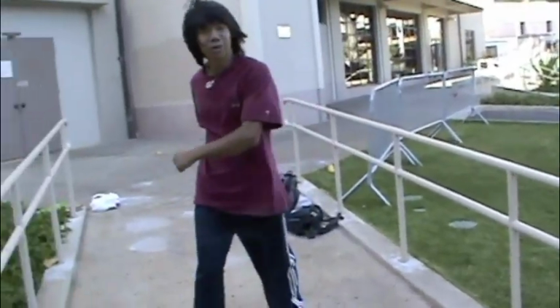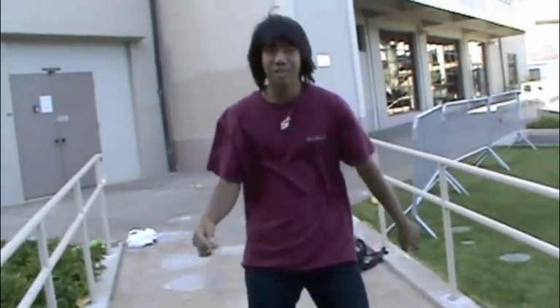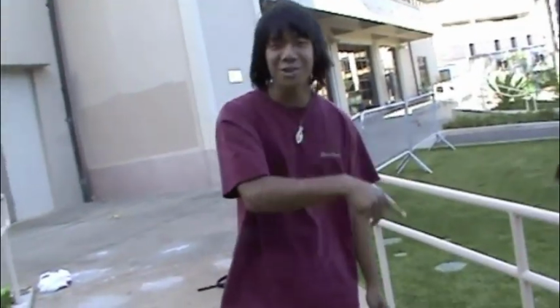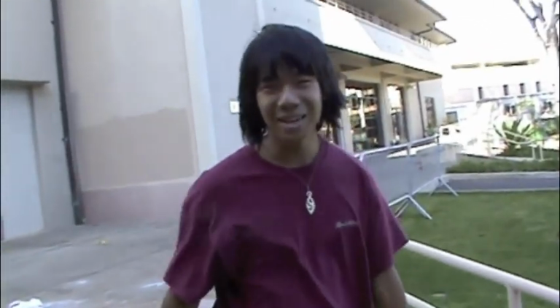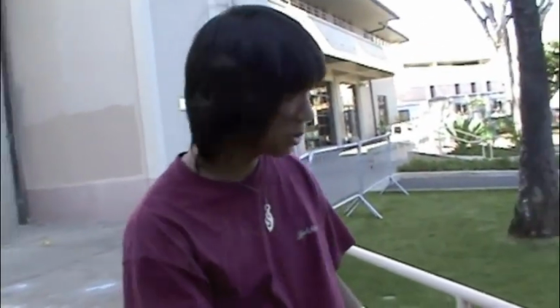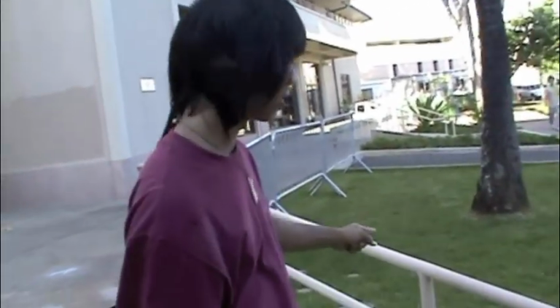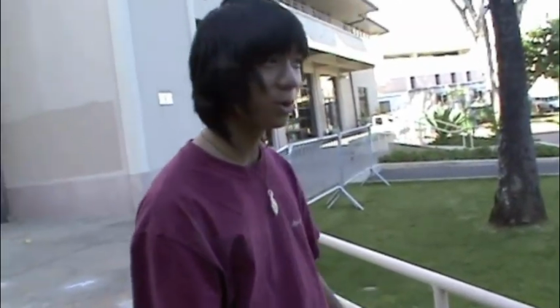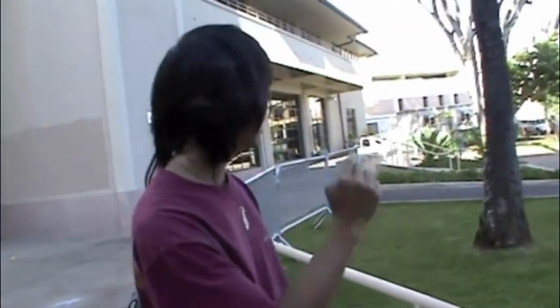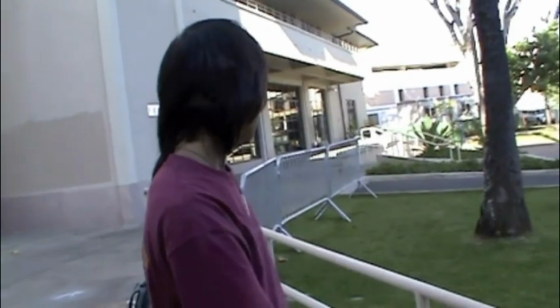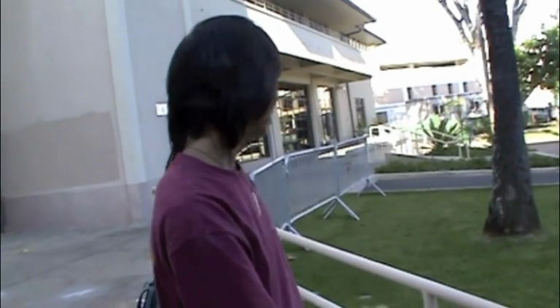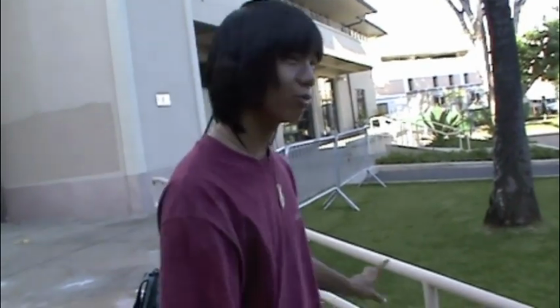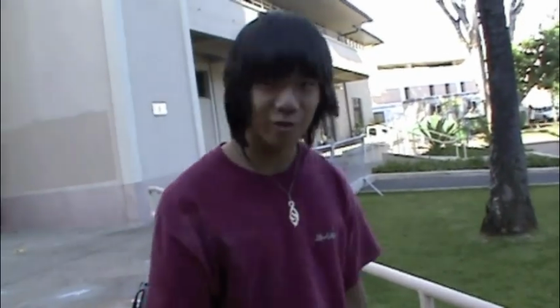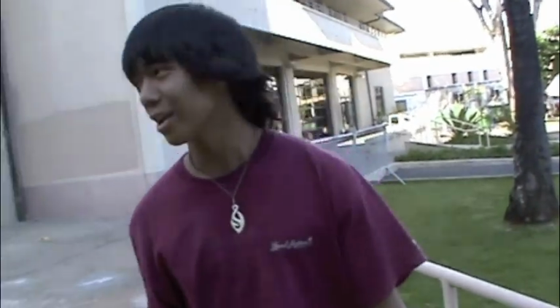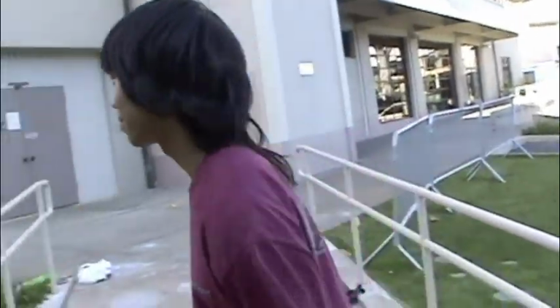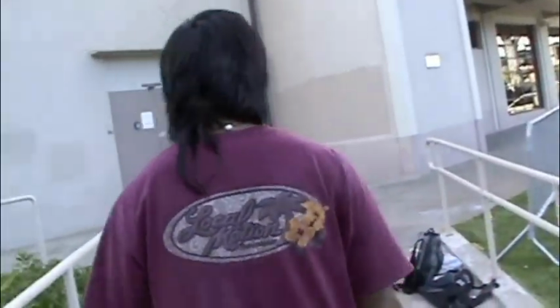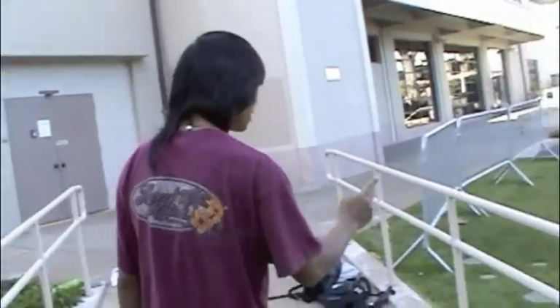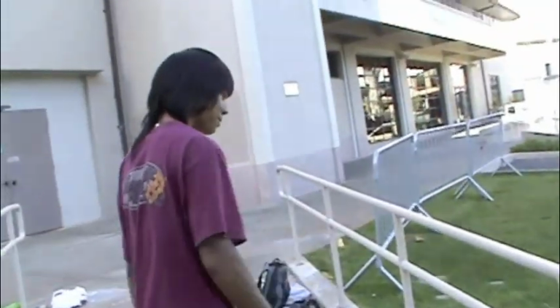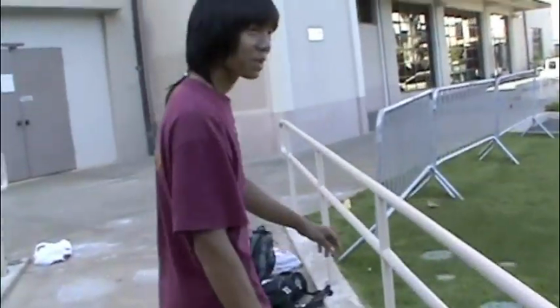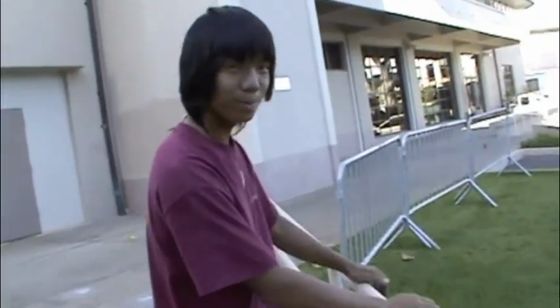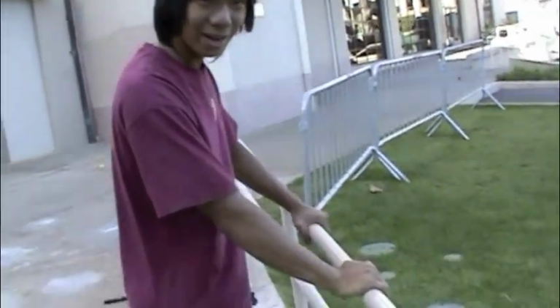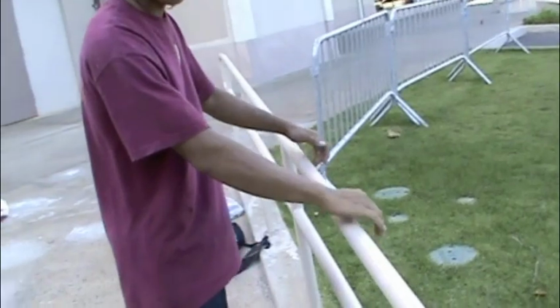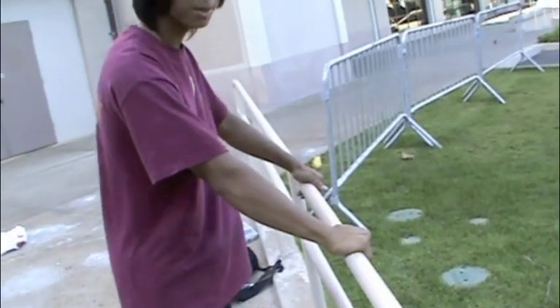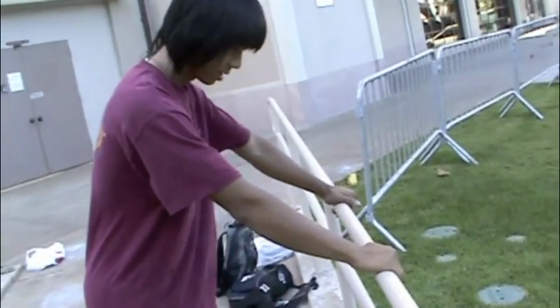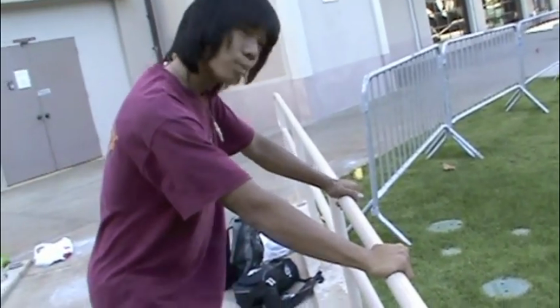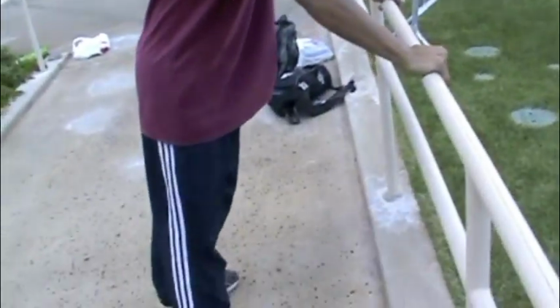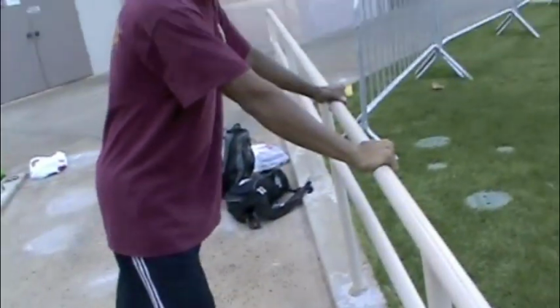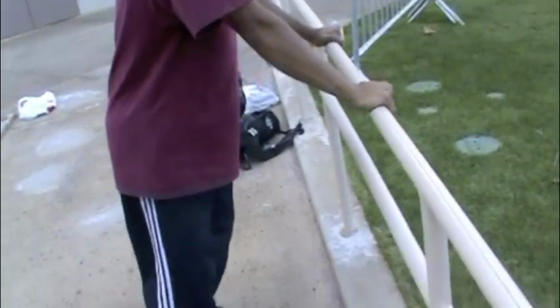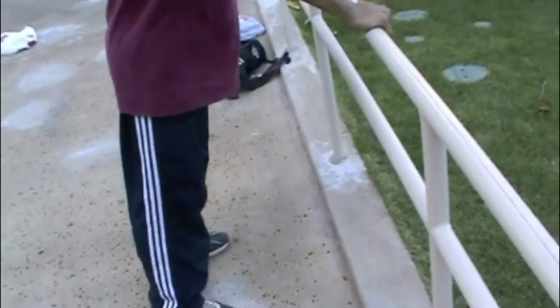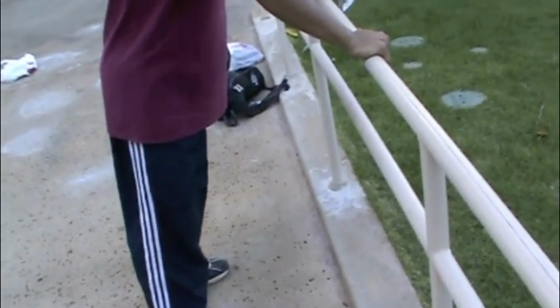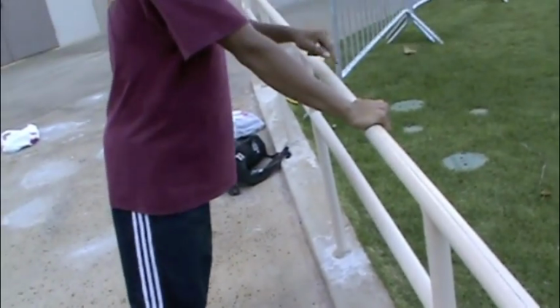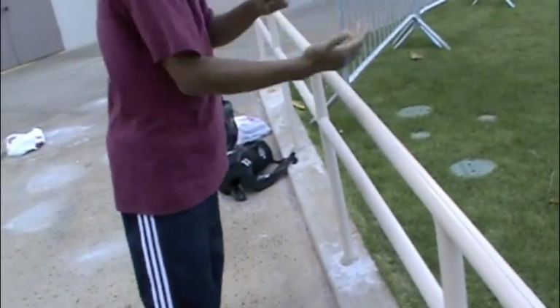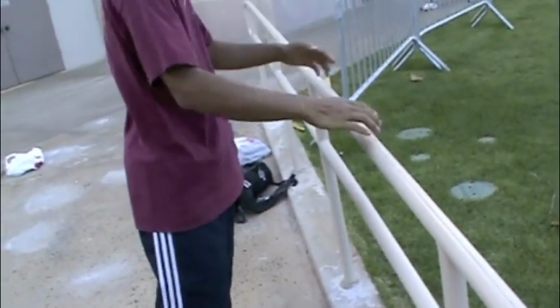Today we're going to learn how to do the croc. First, put both hands on the bar — left and right.